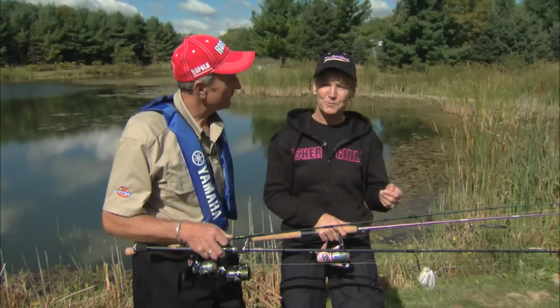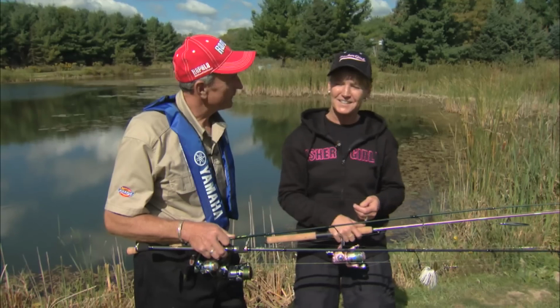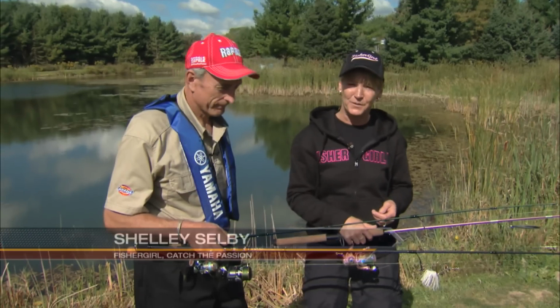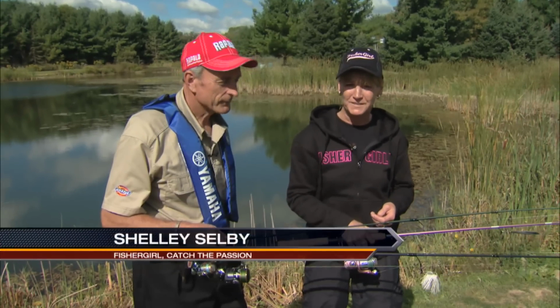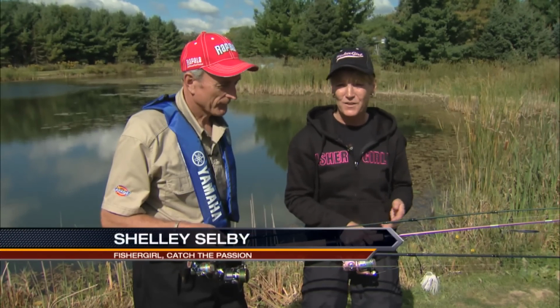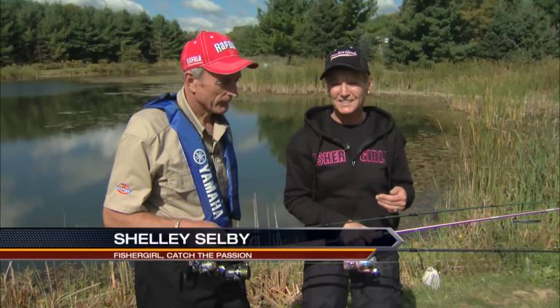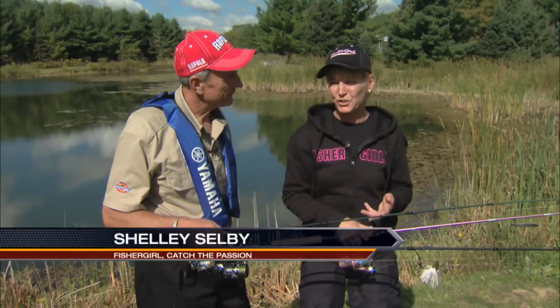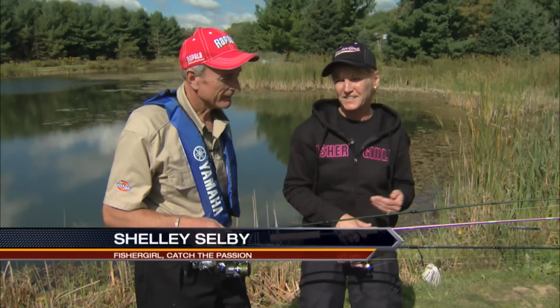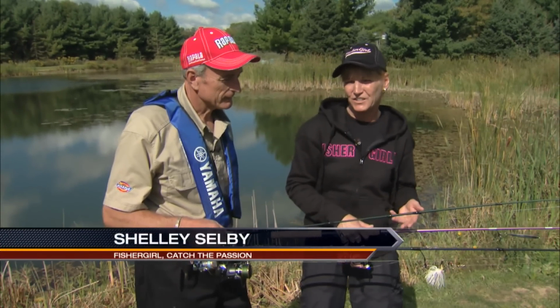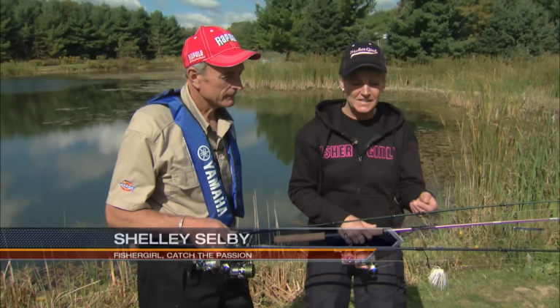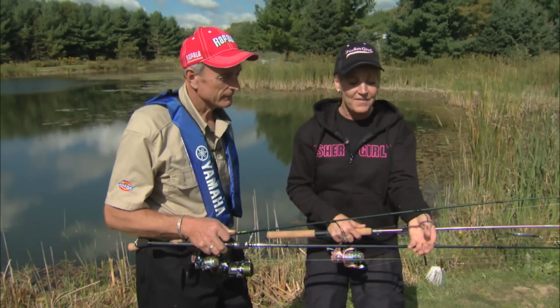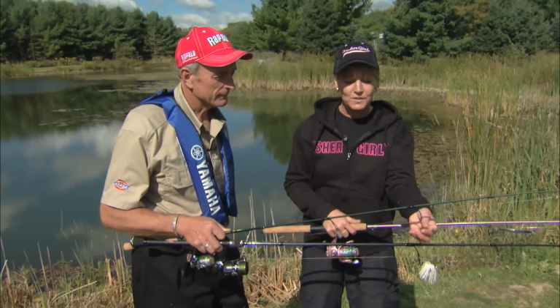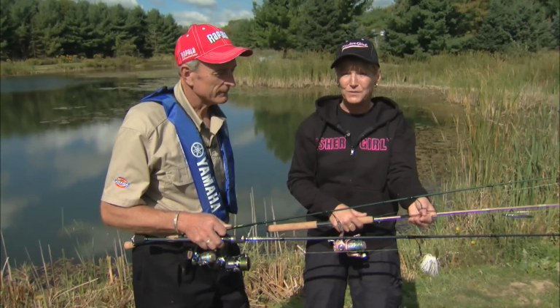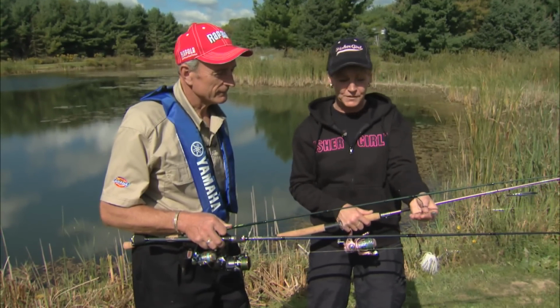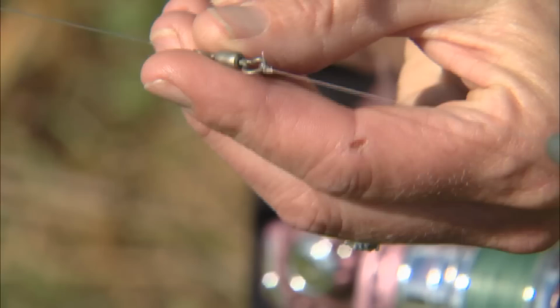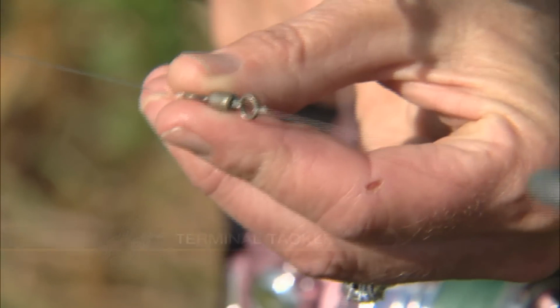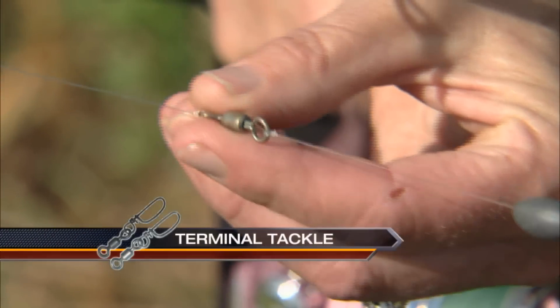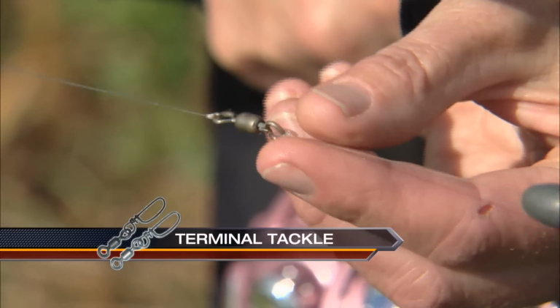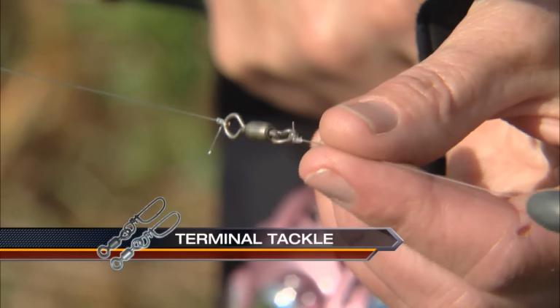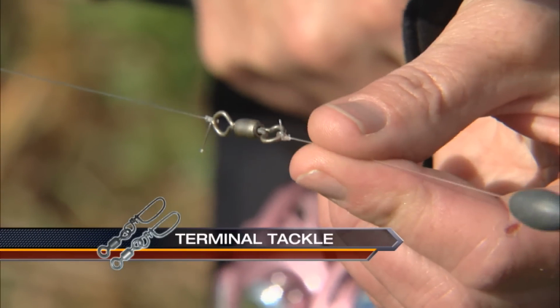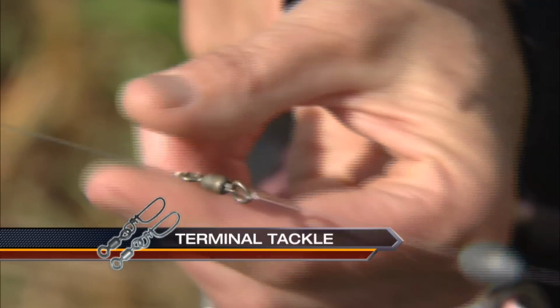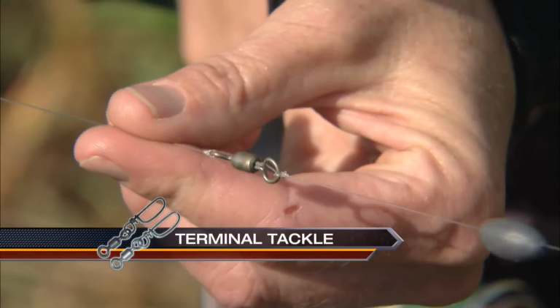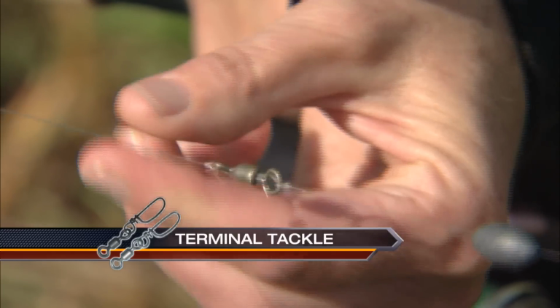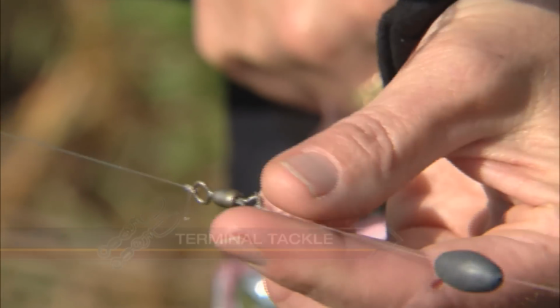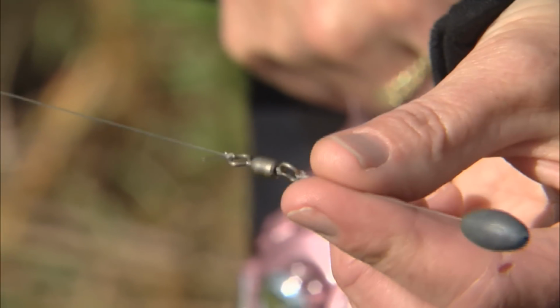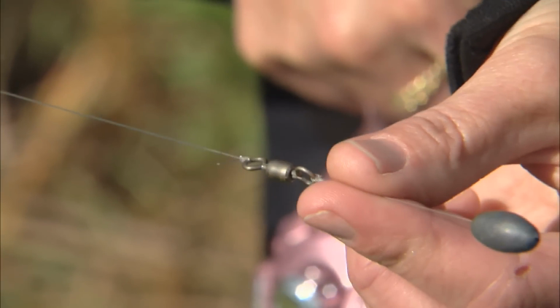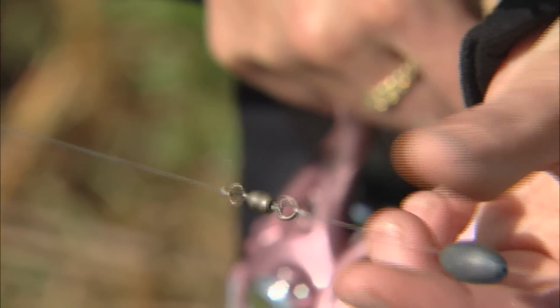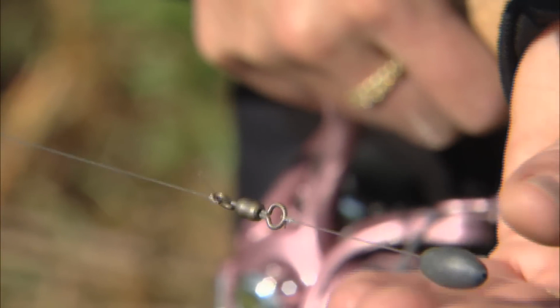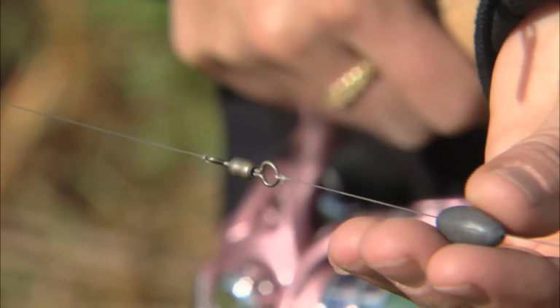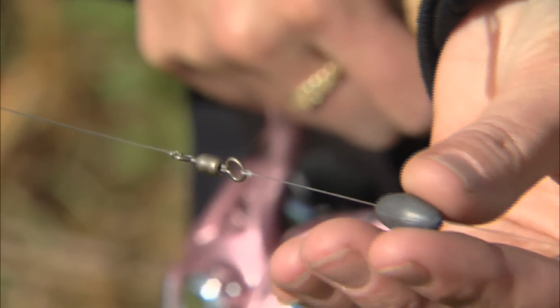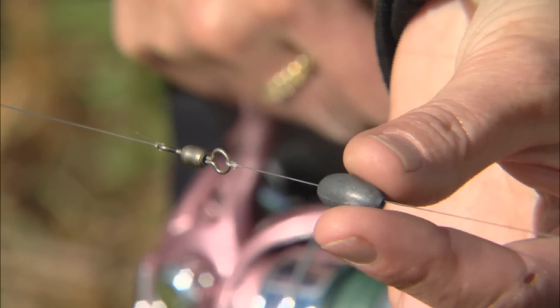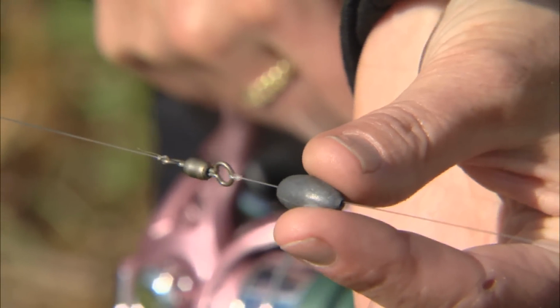Terminal tackle is very important. That includes your hooks, sinkers, and then of course barrel swivels, which this is right here. And you can see that it's attached to either end of the line. And it prevents line twists. And it also prevents the sinker from going right down to the hook.